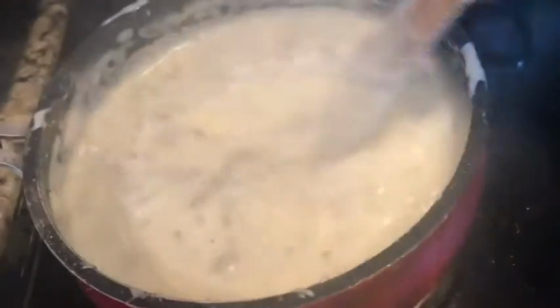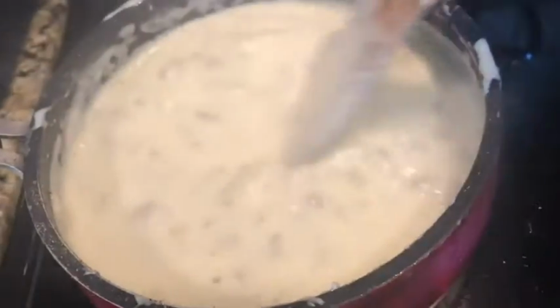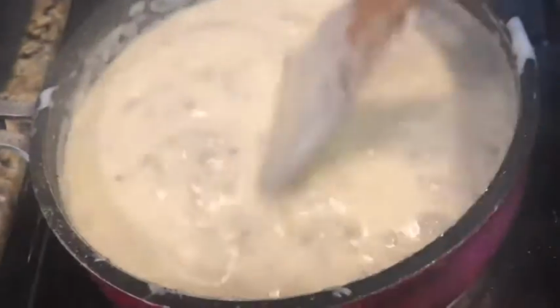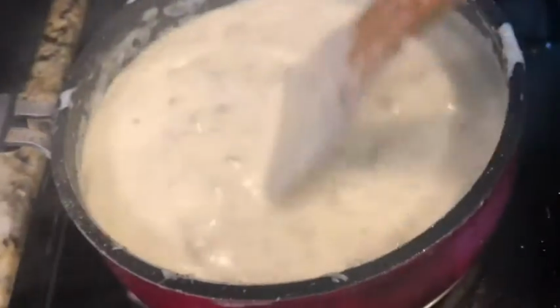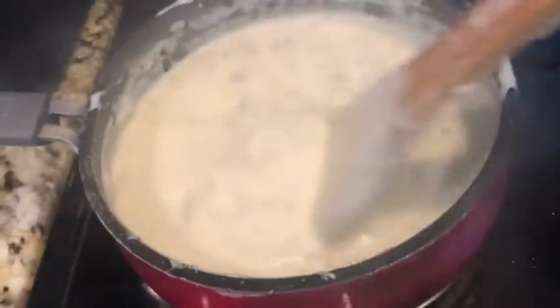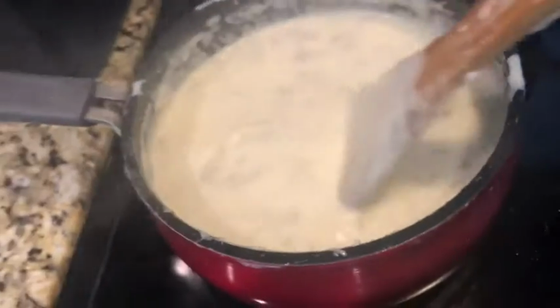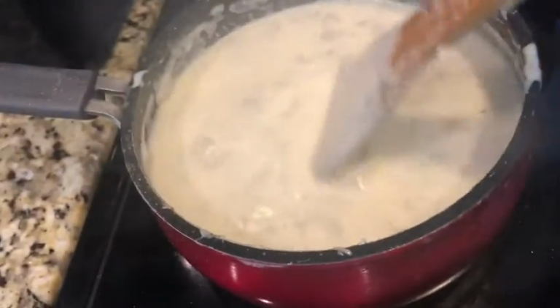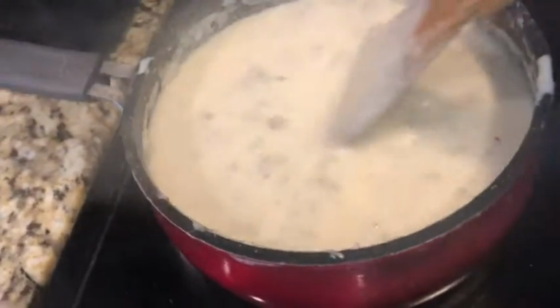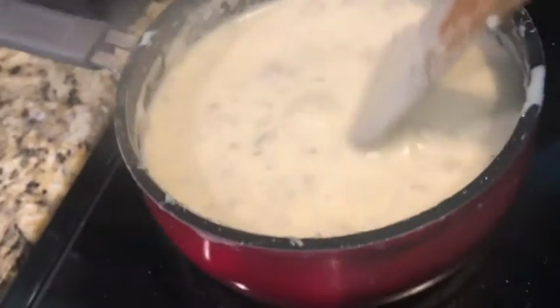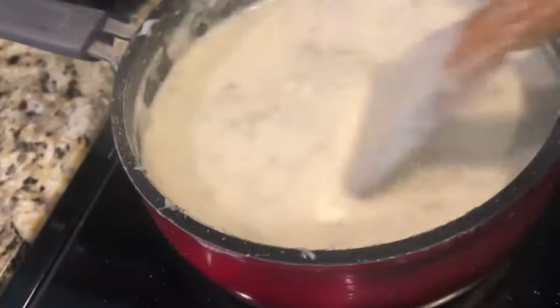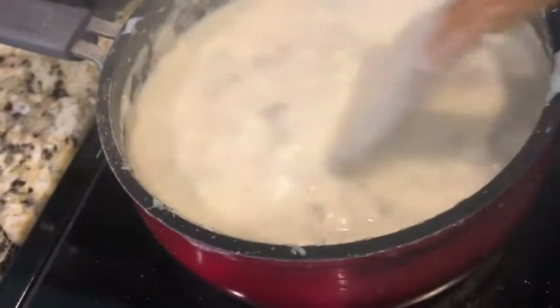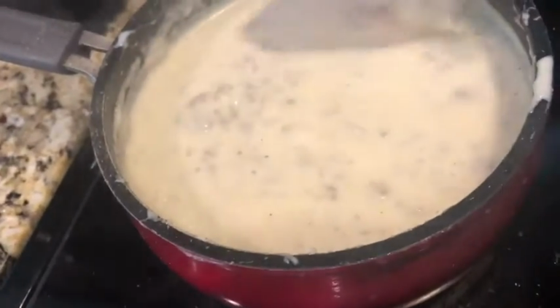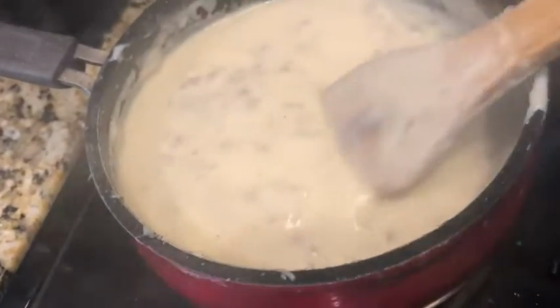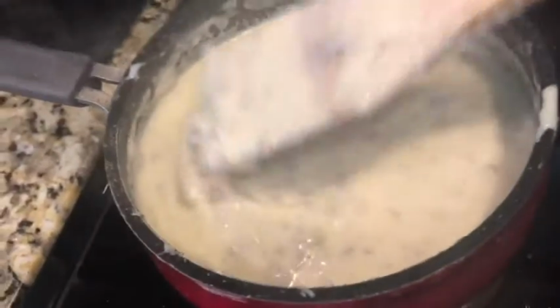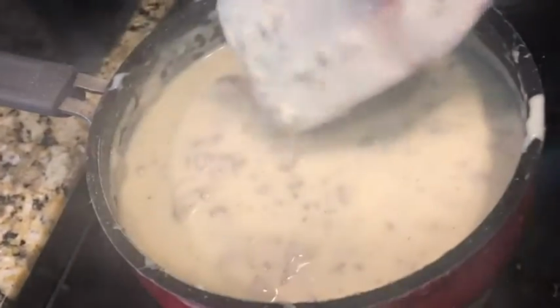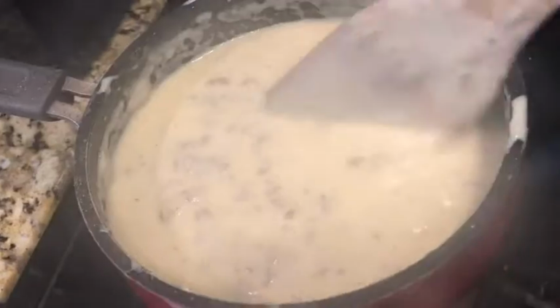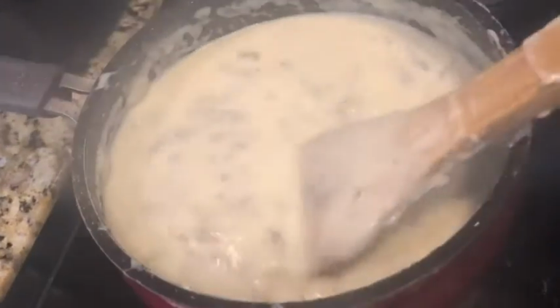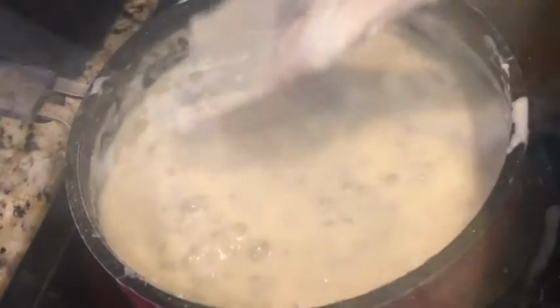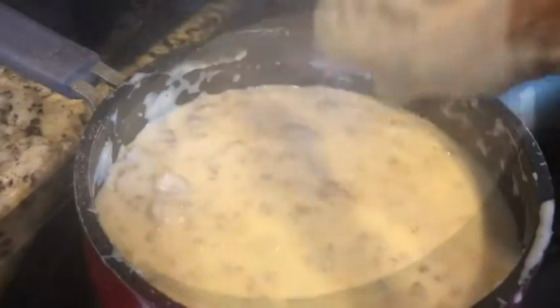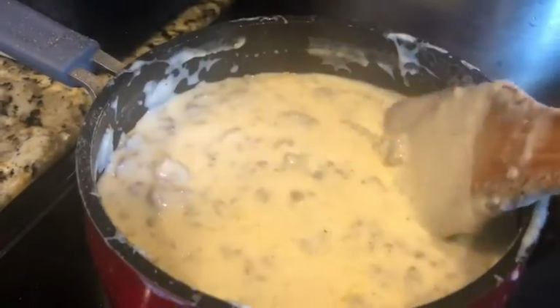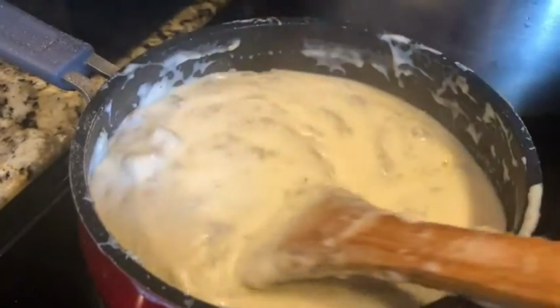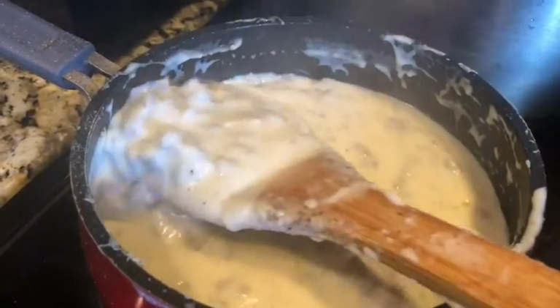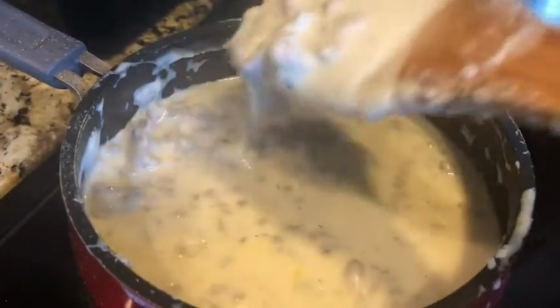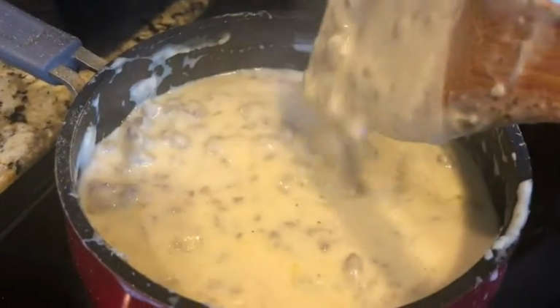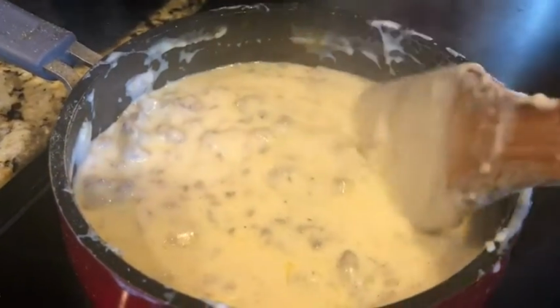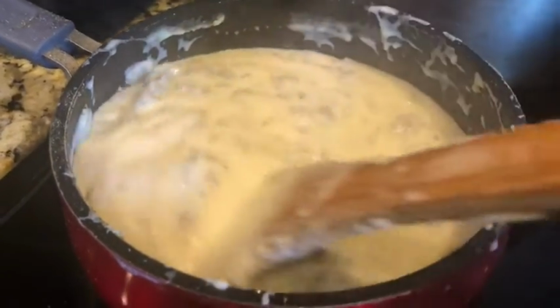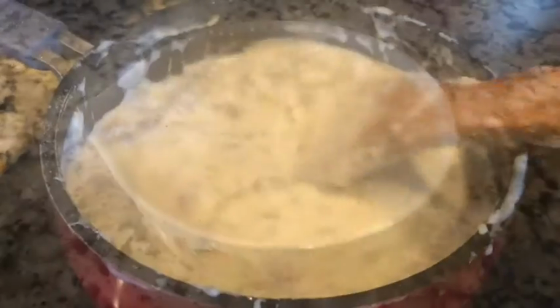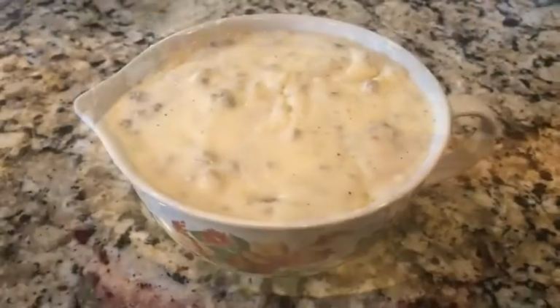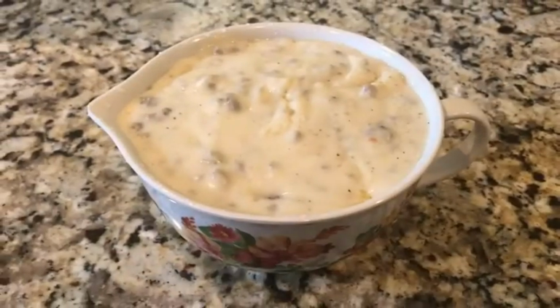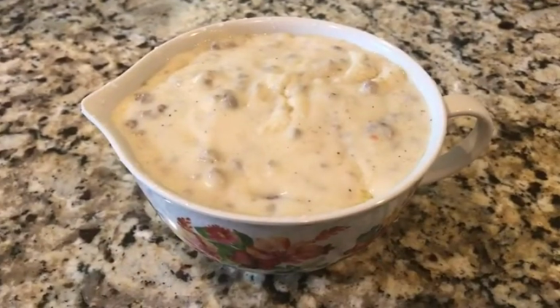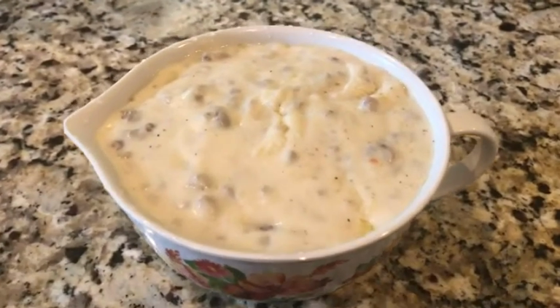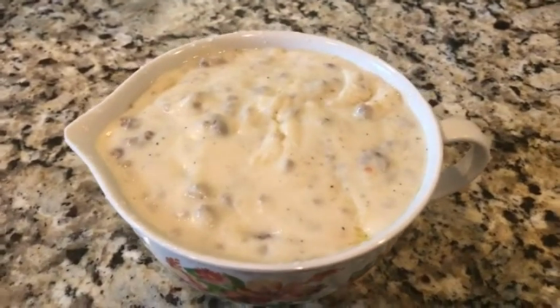Cook the gravy until it gets to the consistency that you like. This is definitely my favorite gravy recipe — I hope you guys like the video and I'll see you next time!